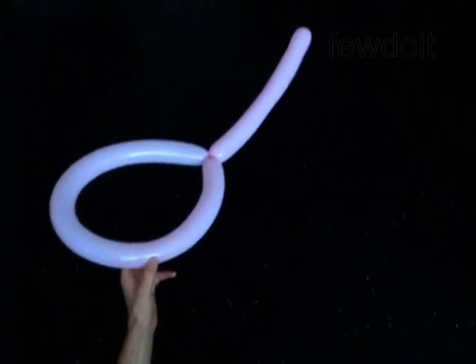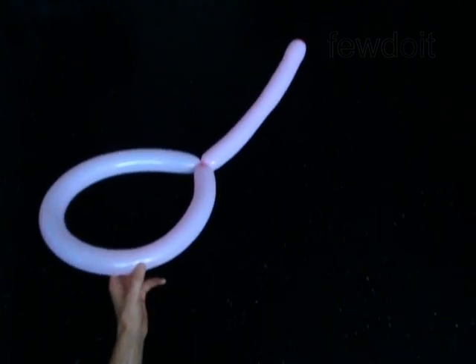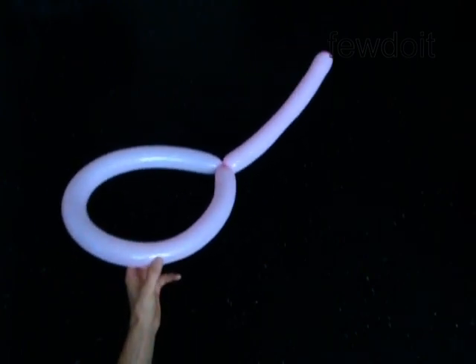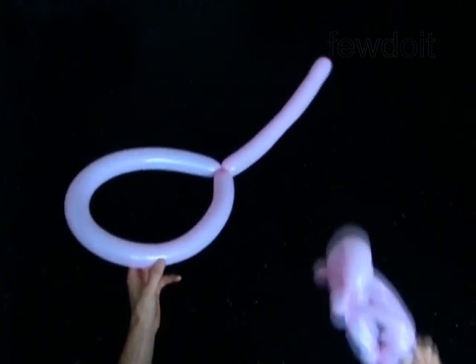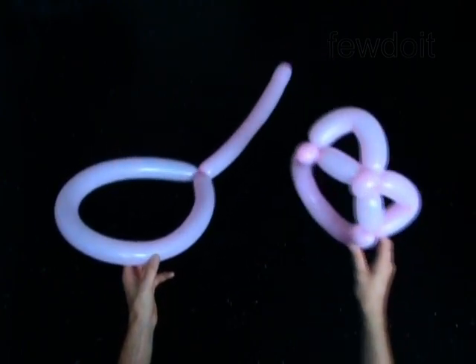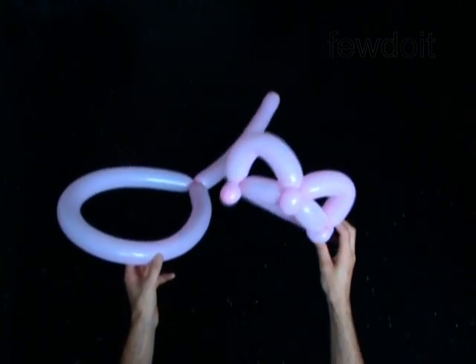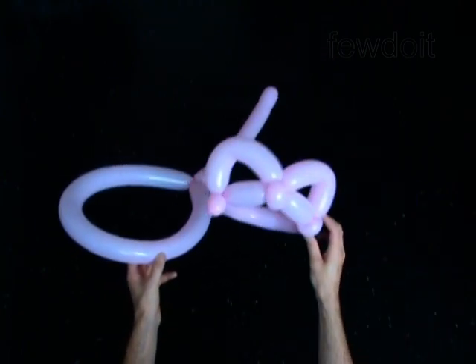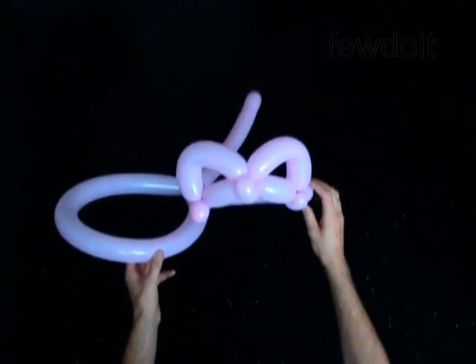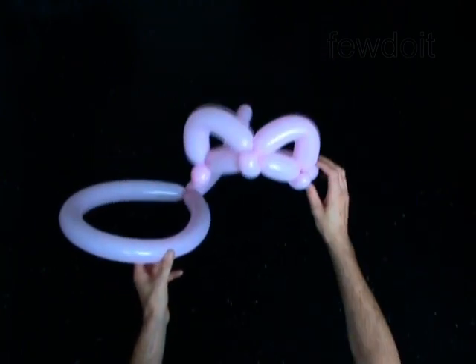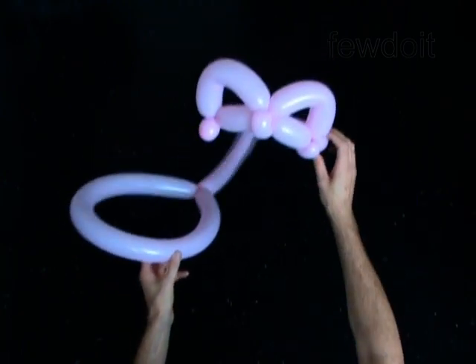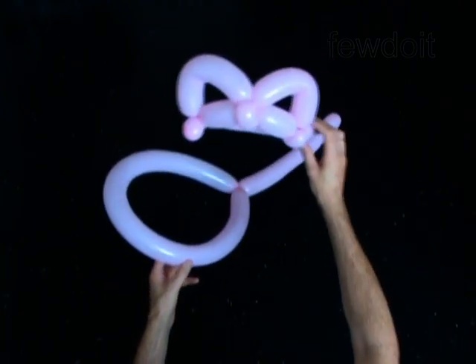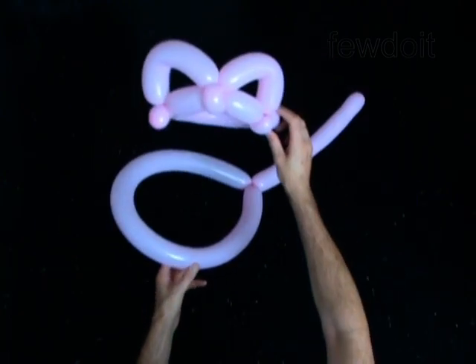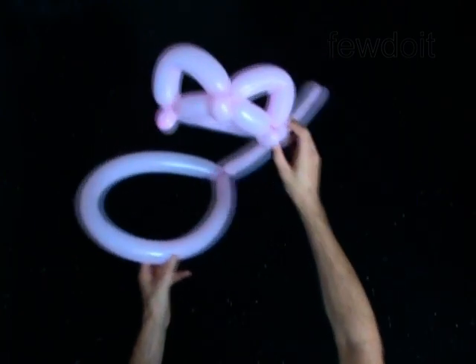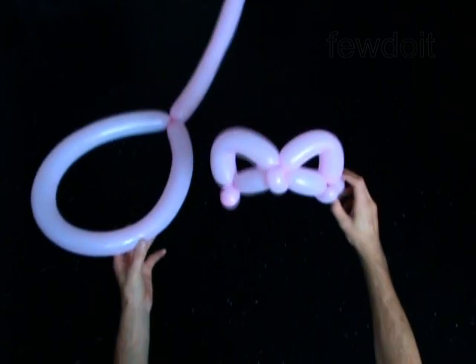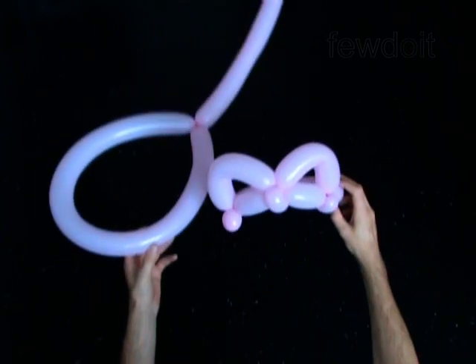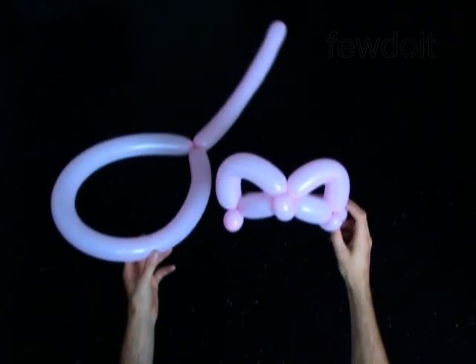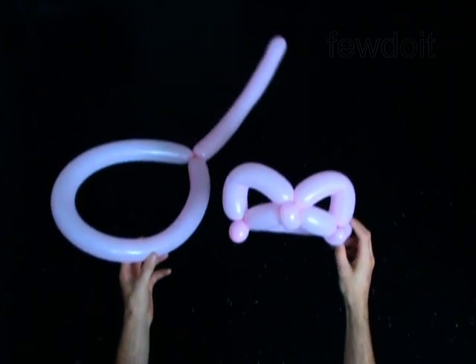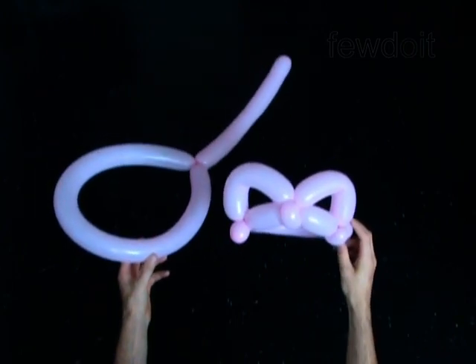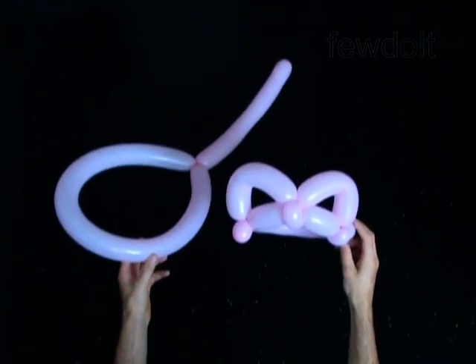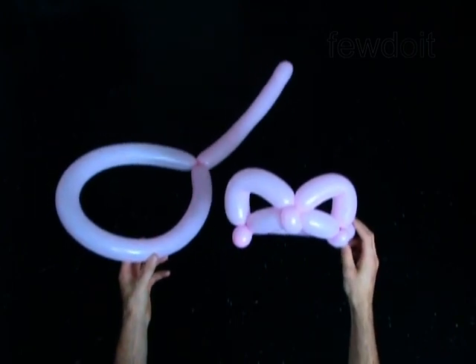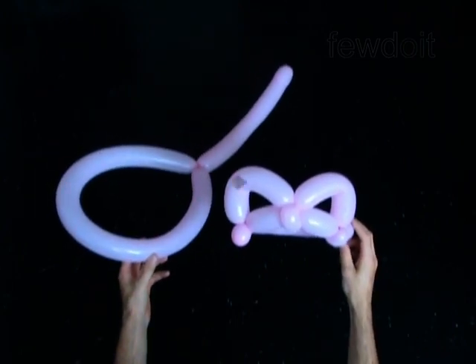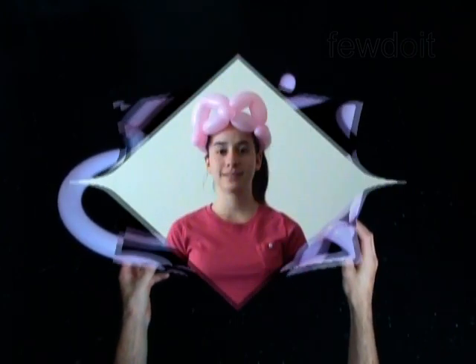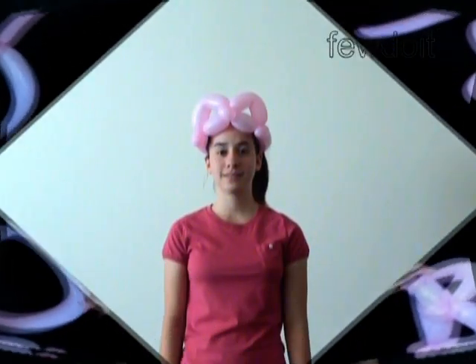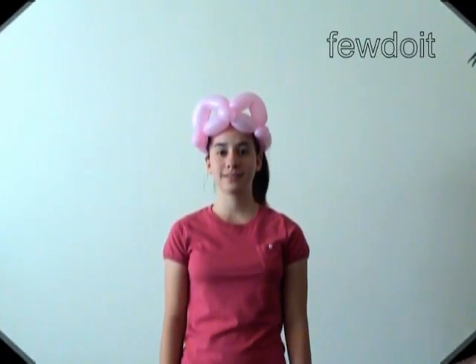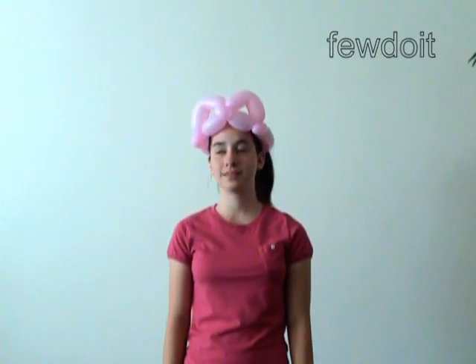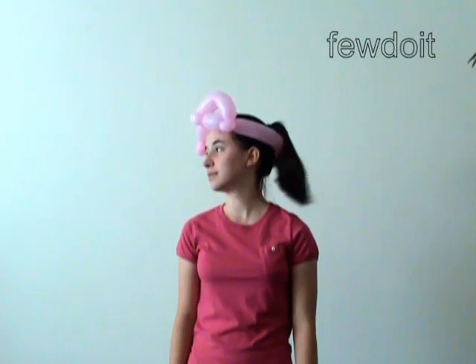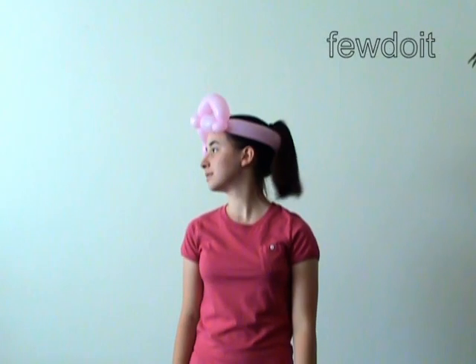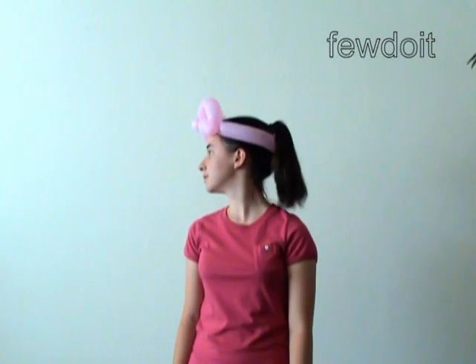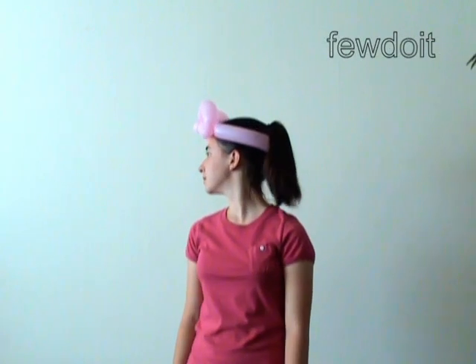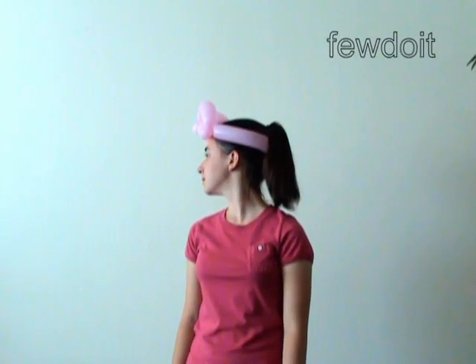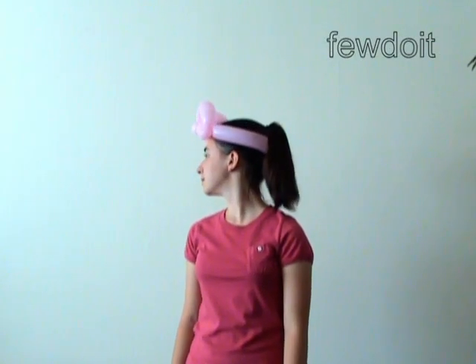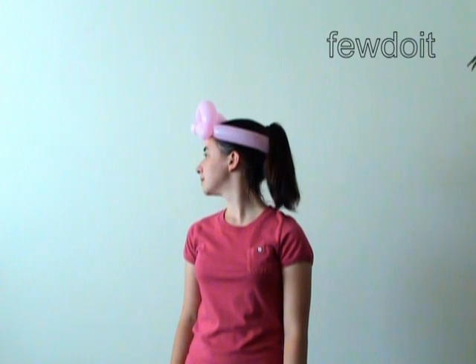Congratulations! You have made the cat hat and the tail. Here is how it looks on the person.